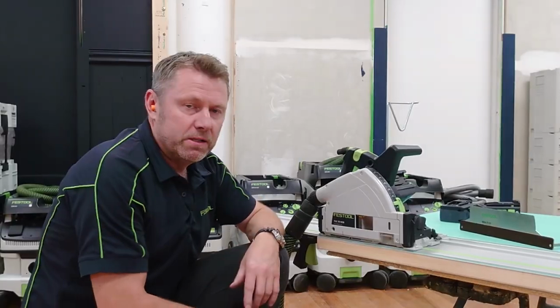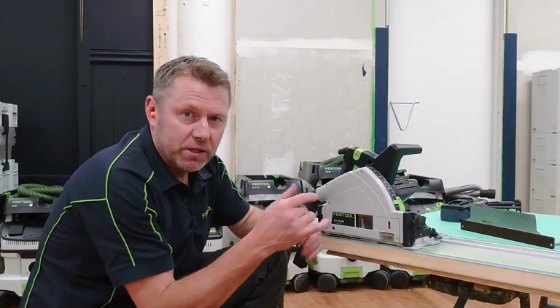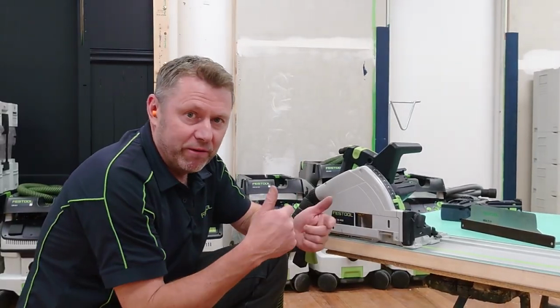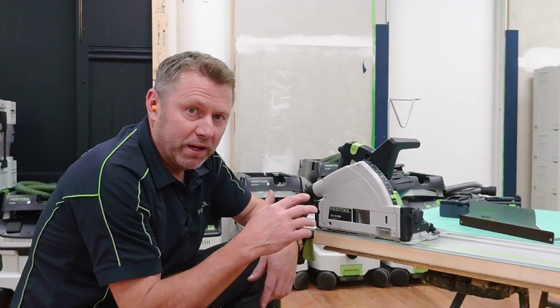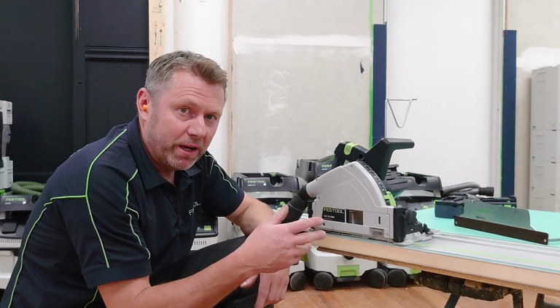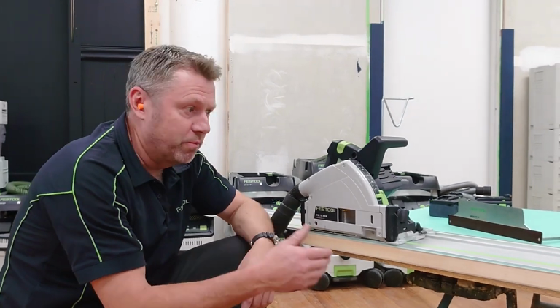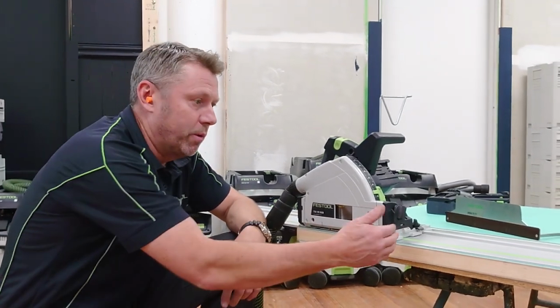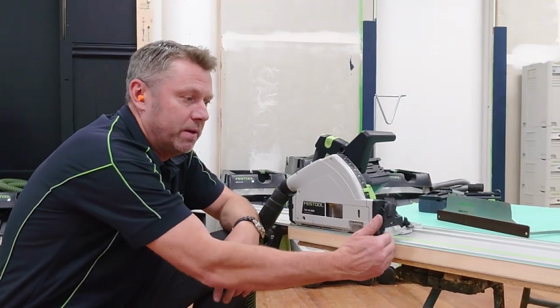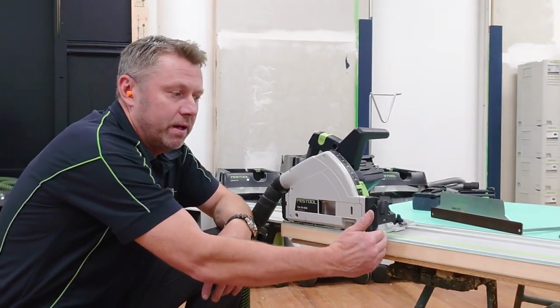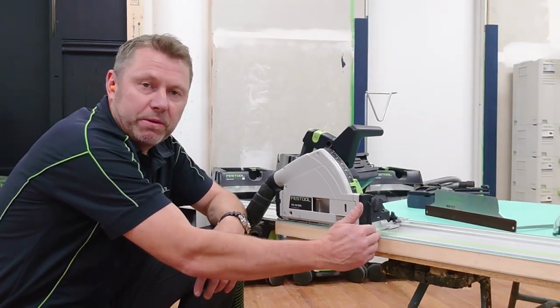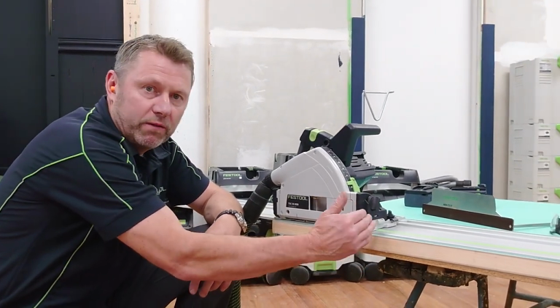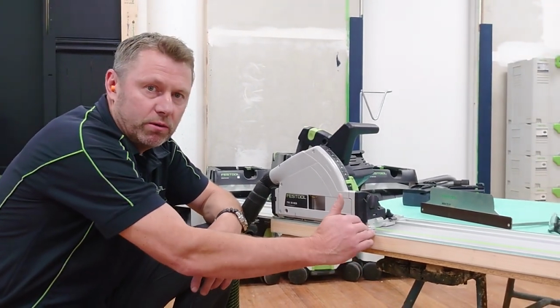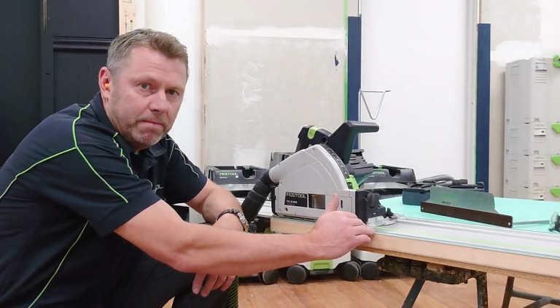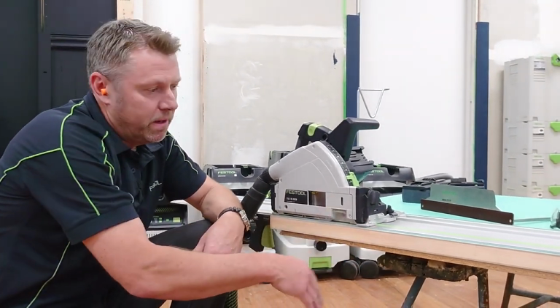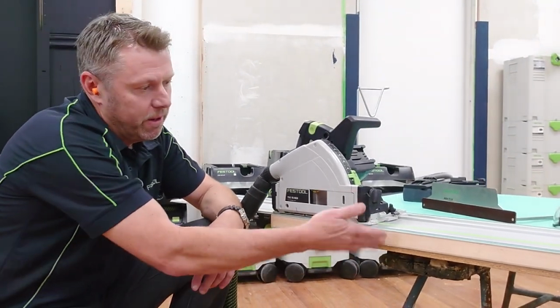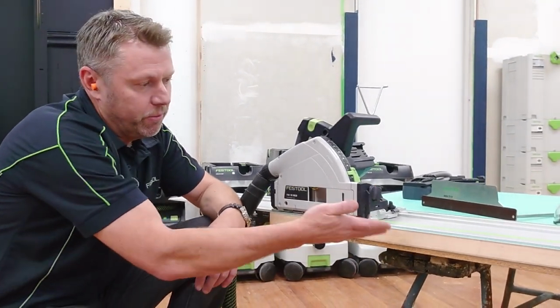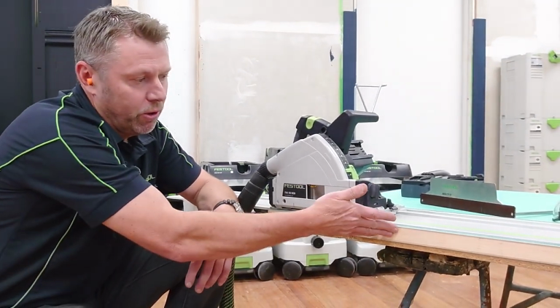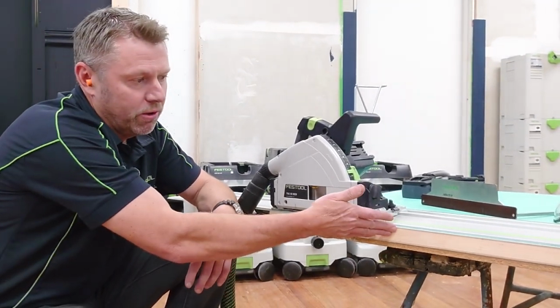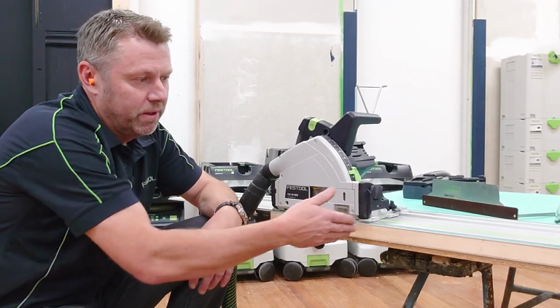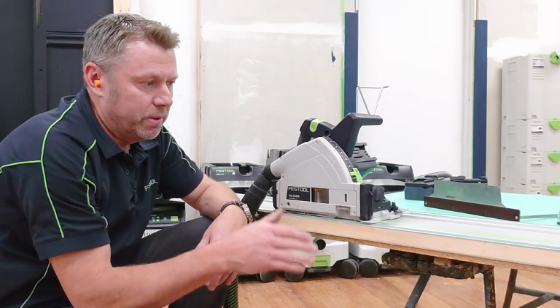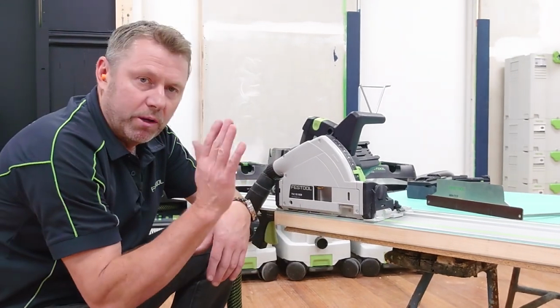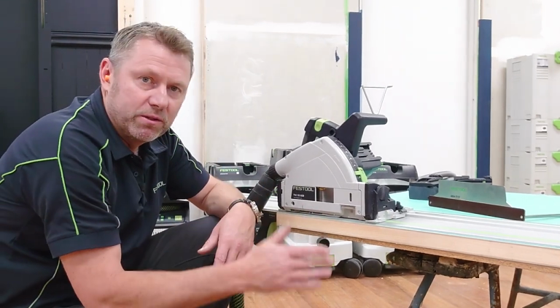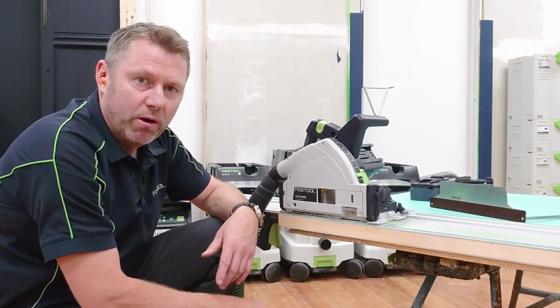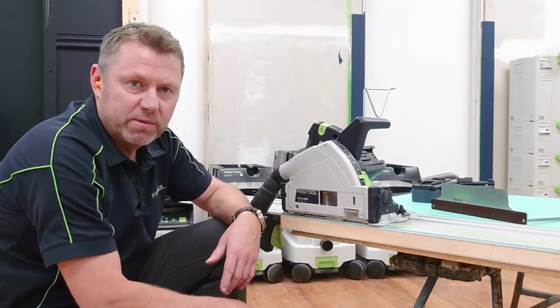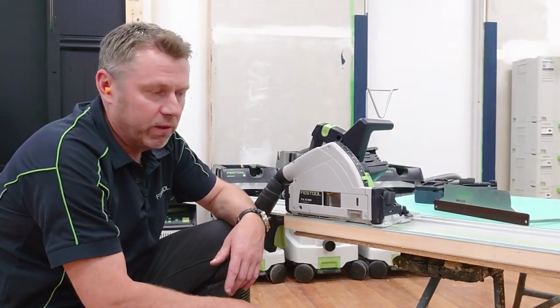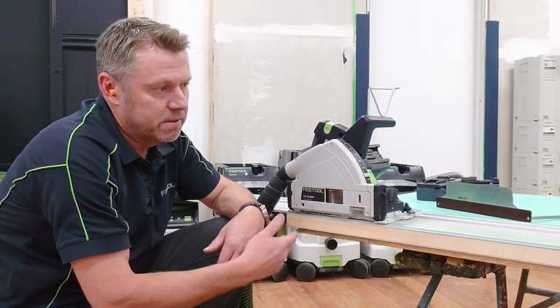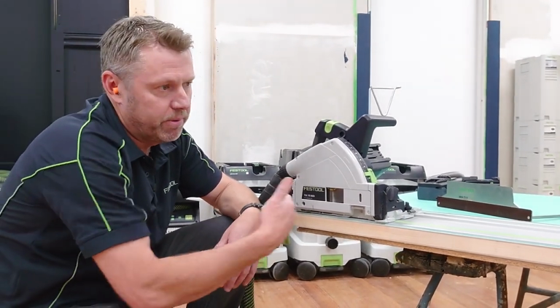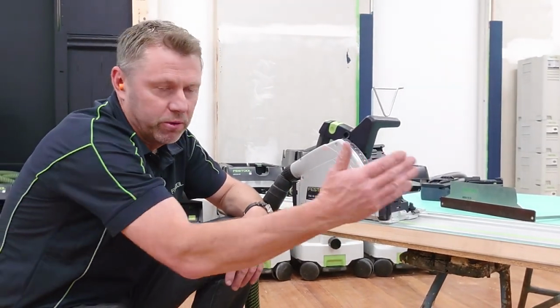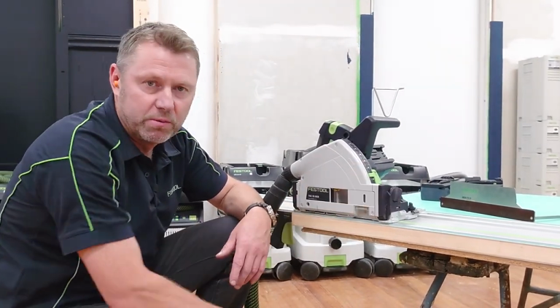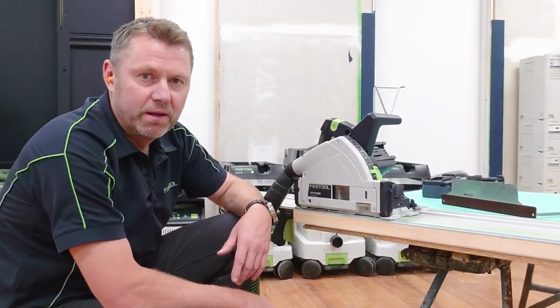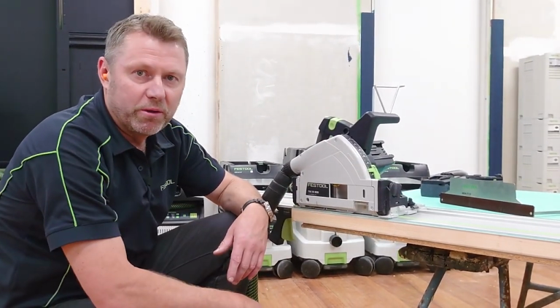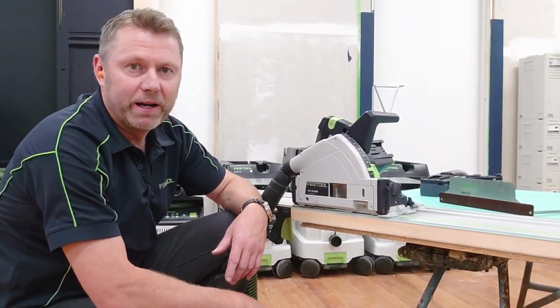Here we're going to look at an application where we want to rip the side of a door down. It may be that we're on a lock side where we just want to back the door off slightly, and some people will do this with a planer.